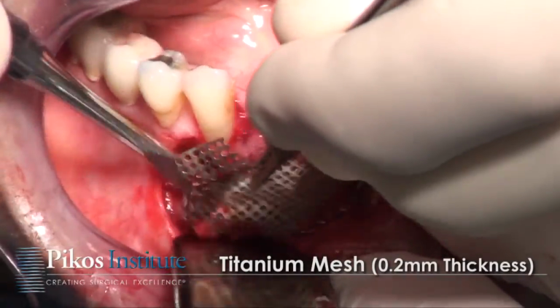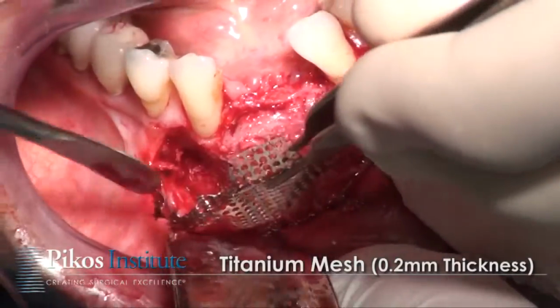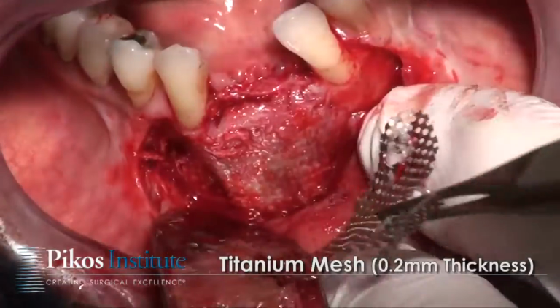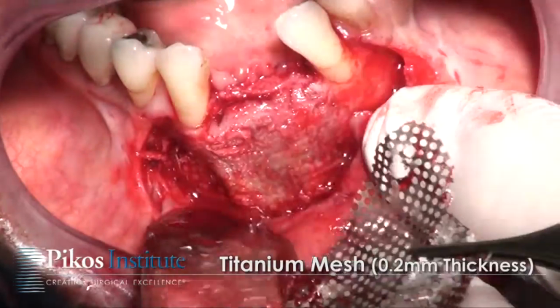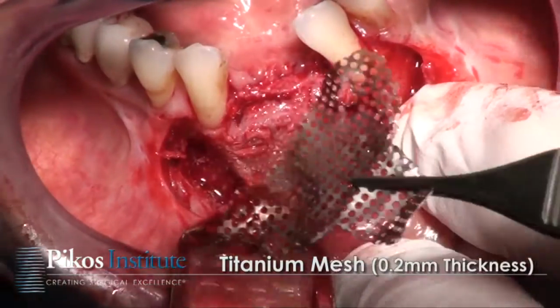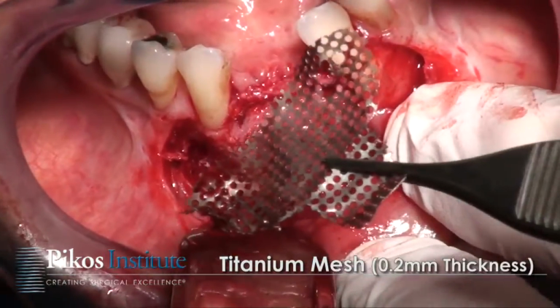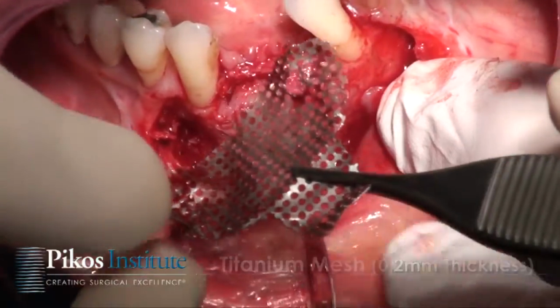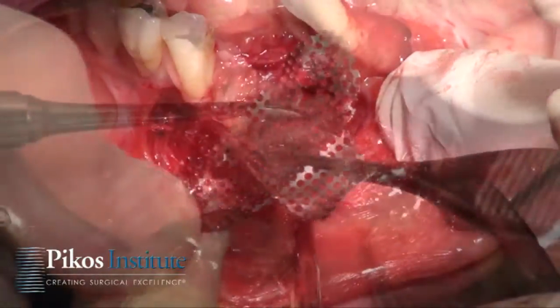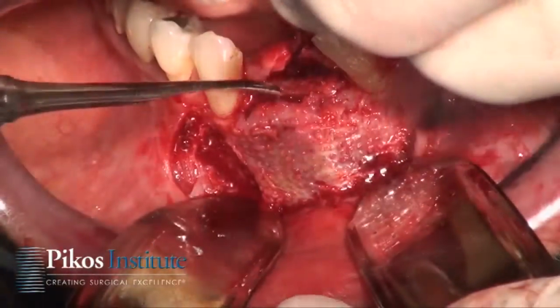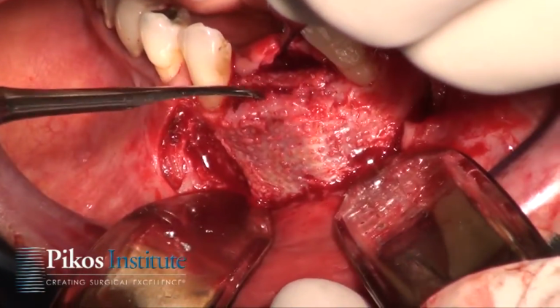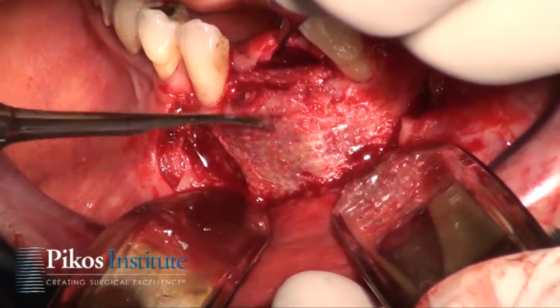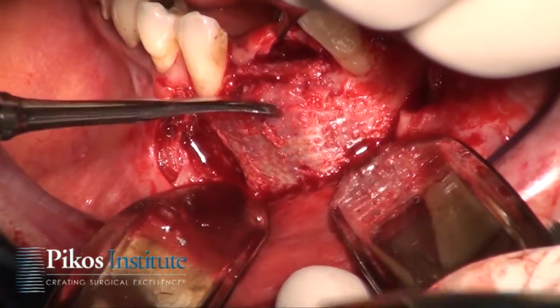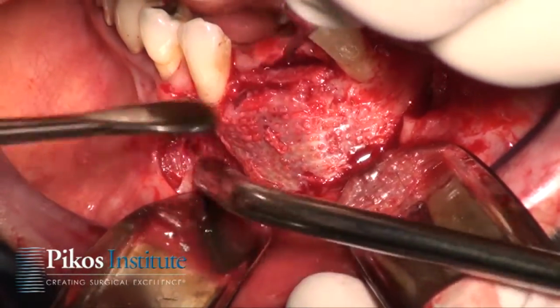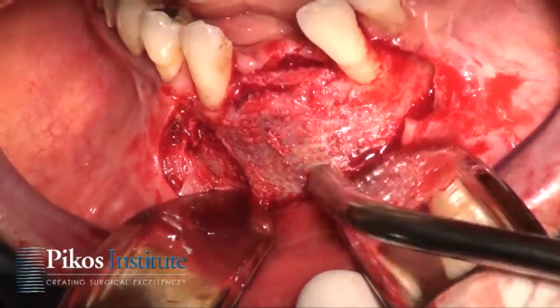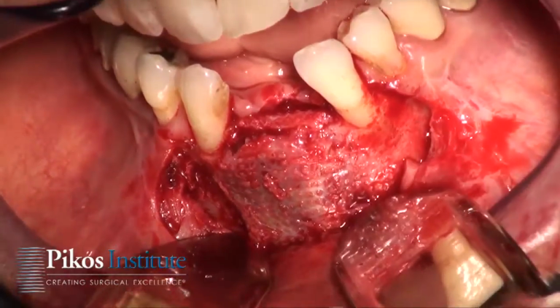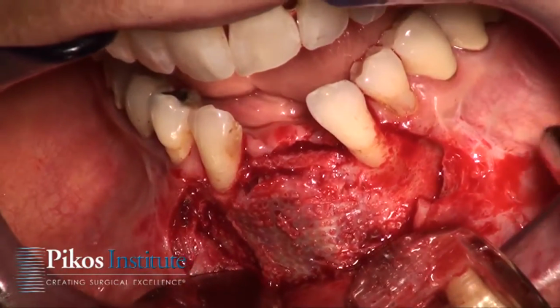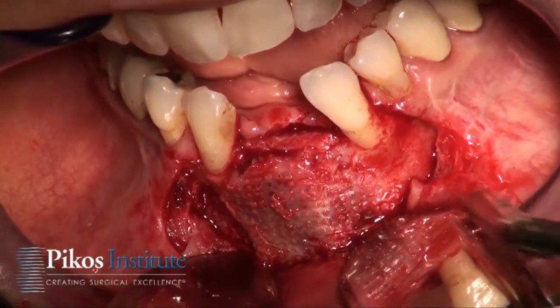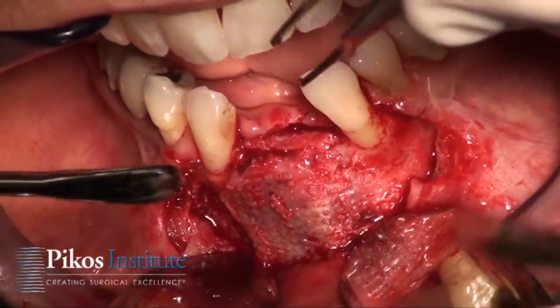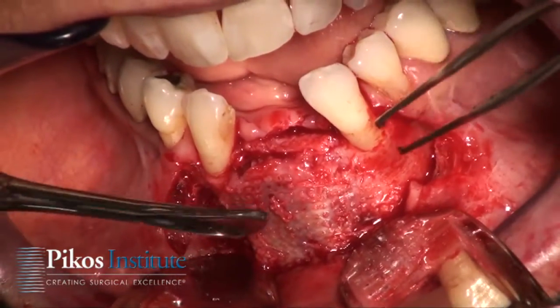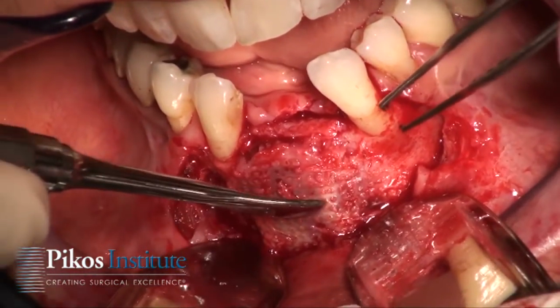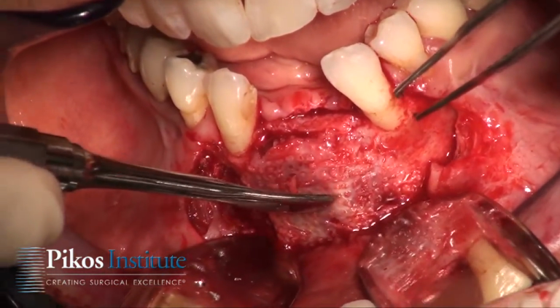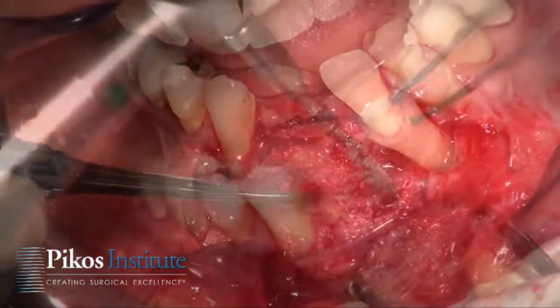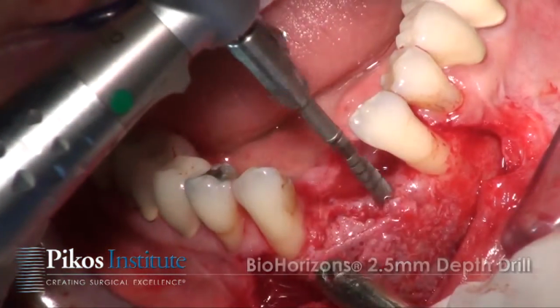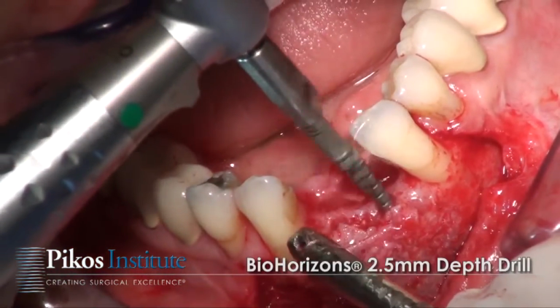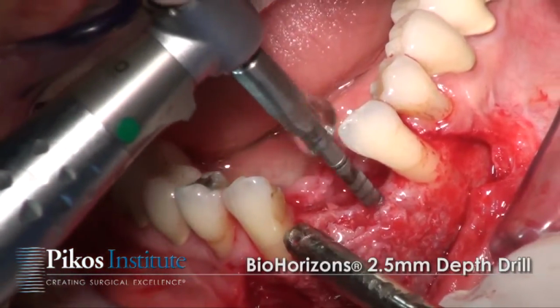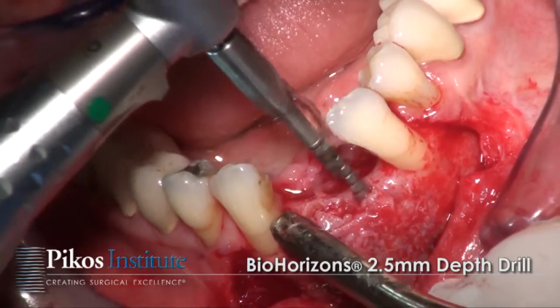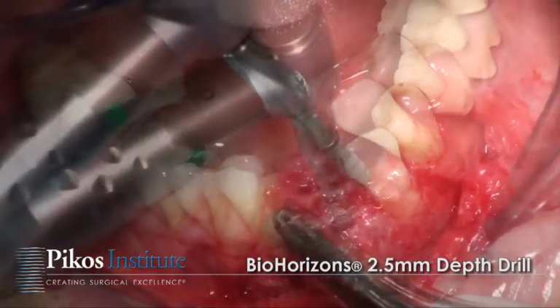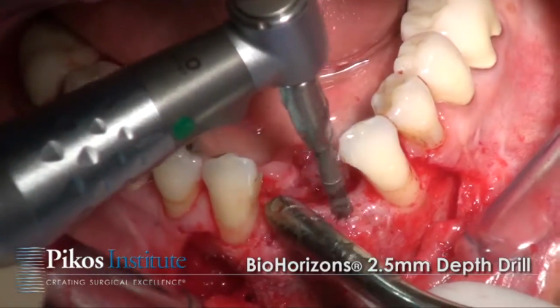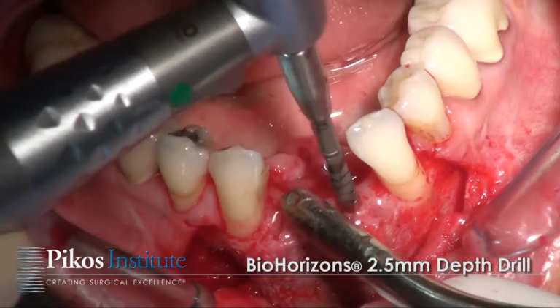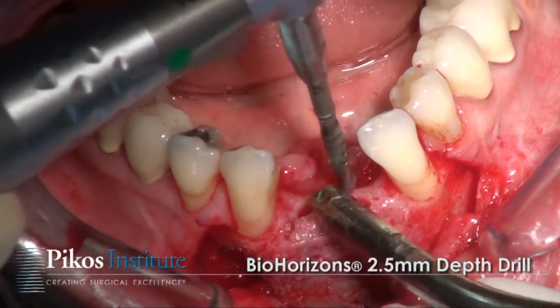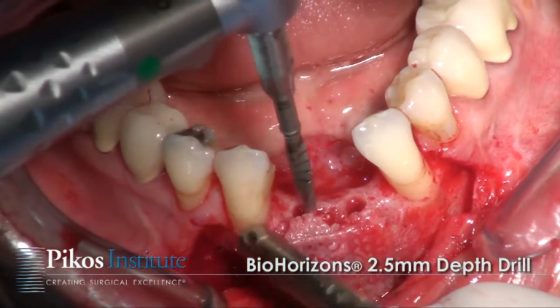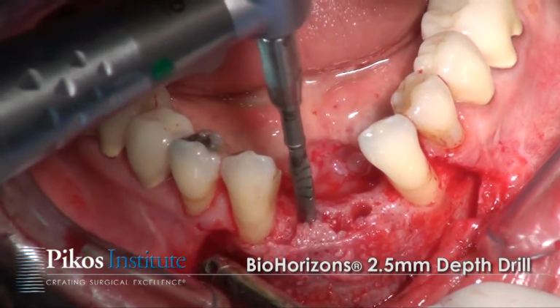With the mesh removed, let's do a nice visual of what we've got. We know this bone is a little bit loose, as you can see right in through here, and now we can go ahead and continue with our final drill, which is the 2.5.